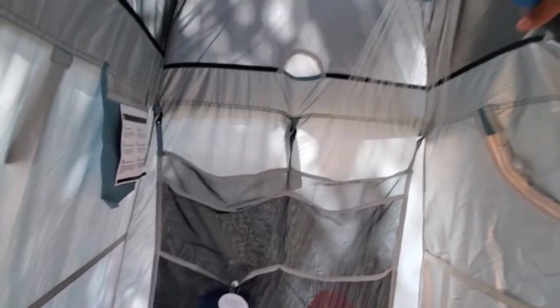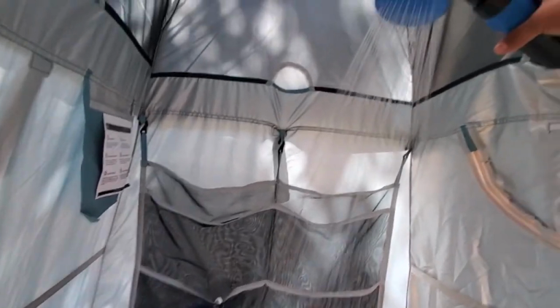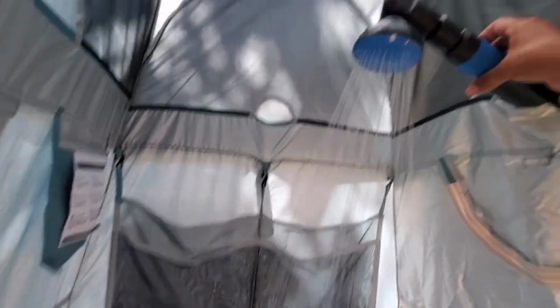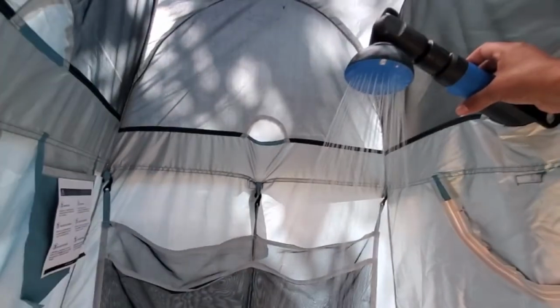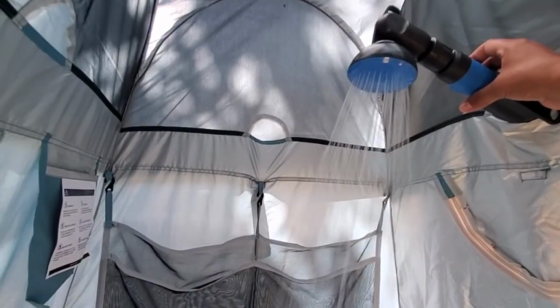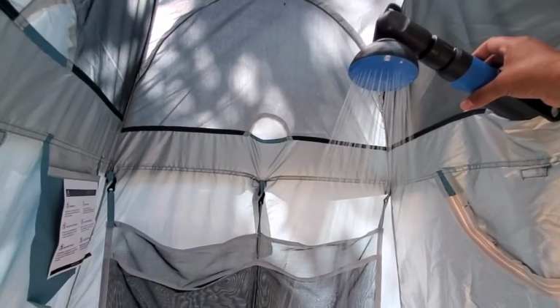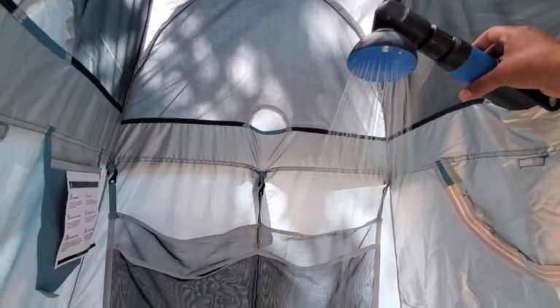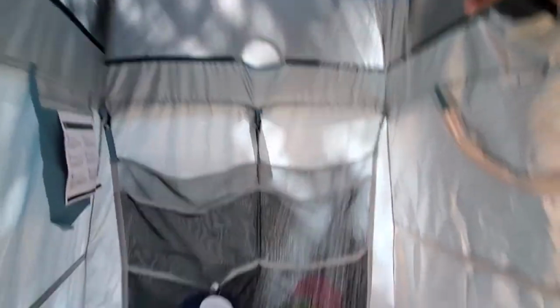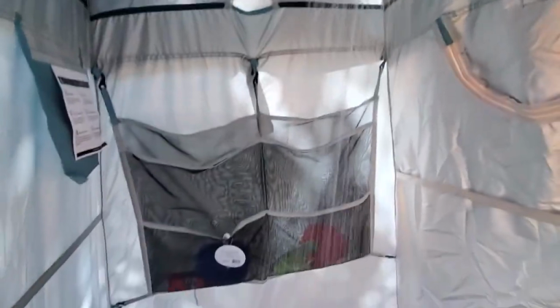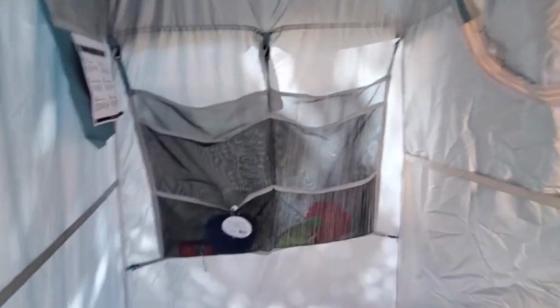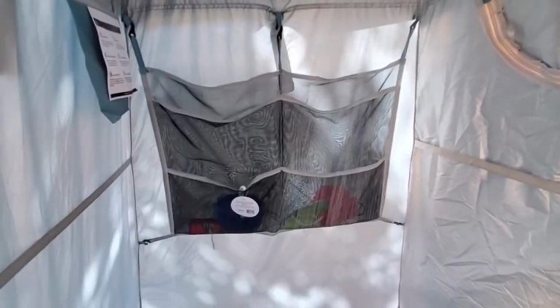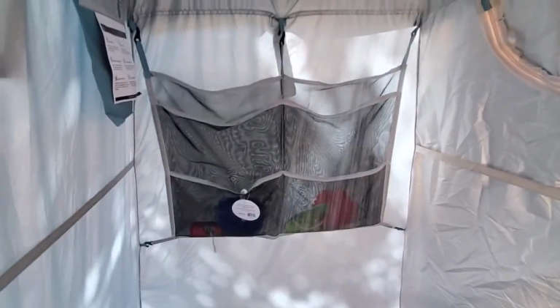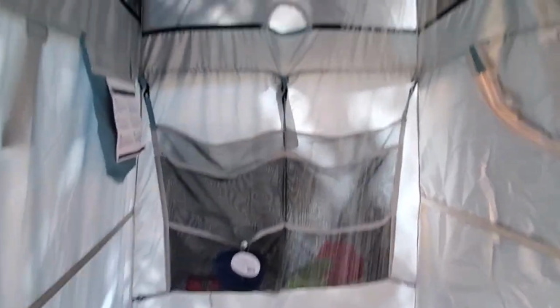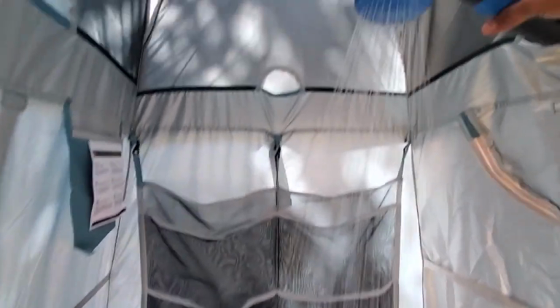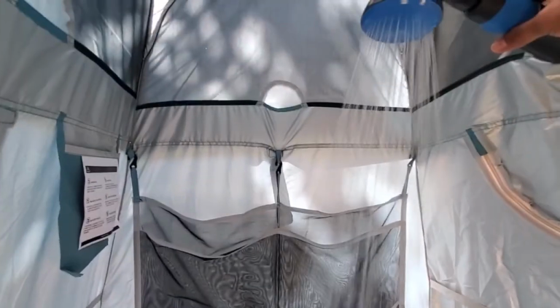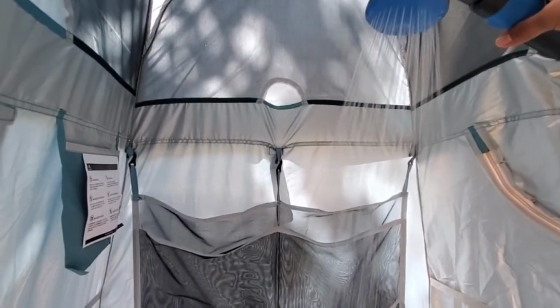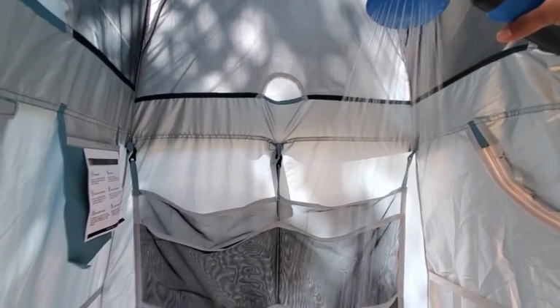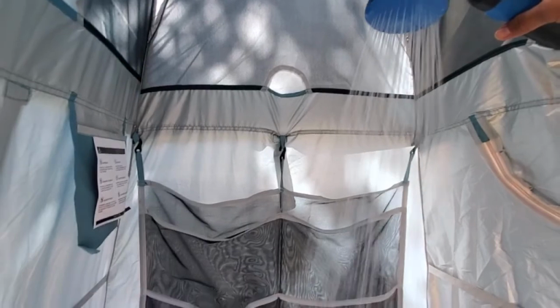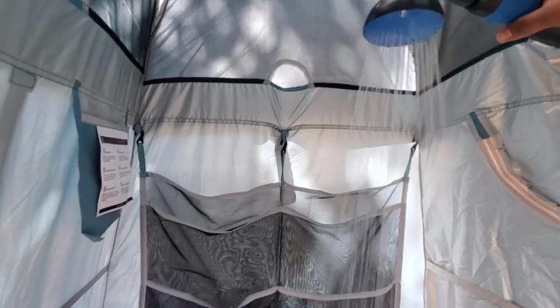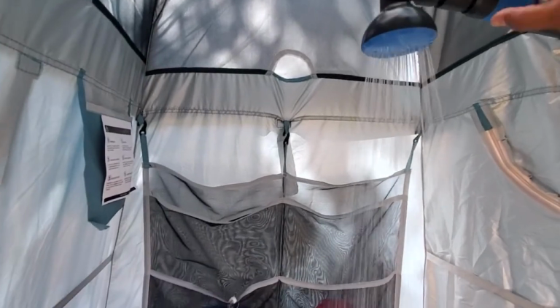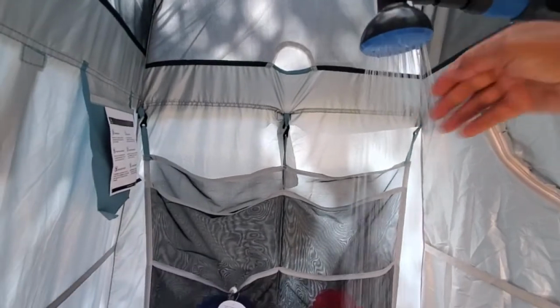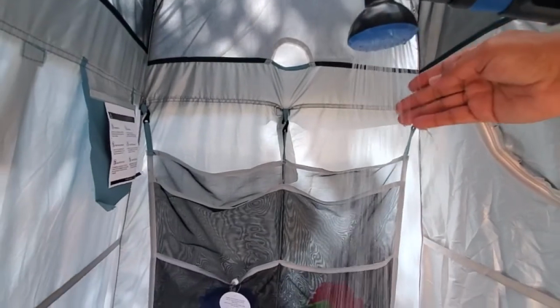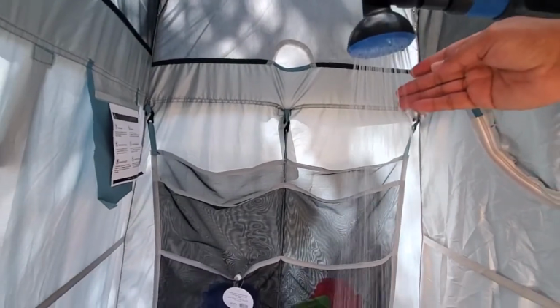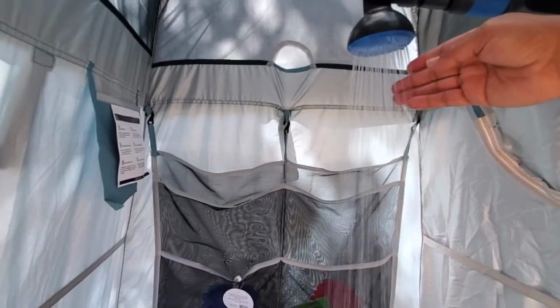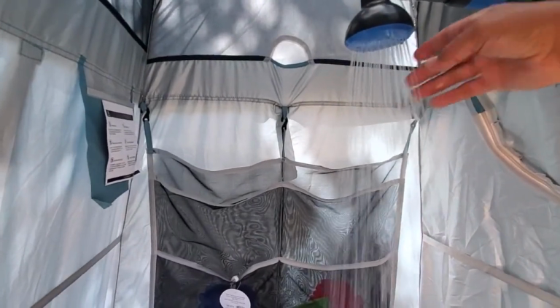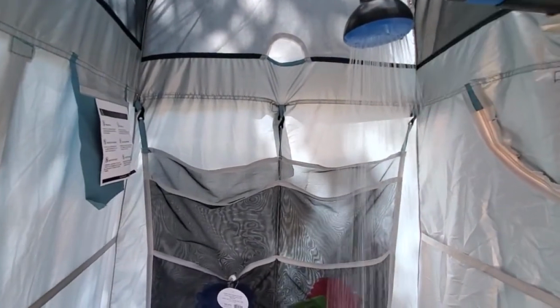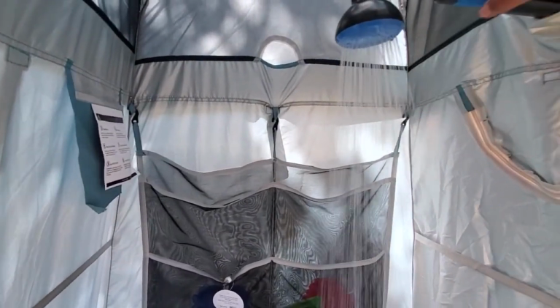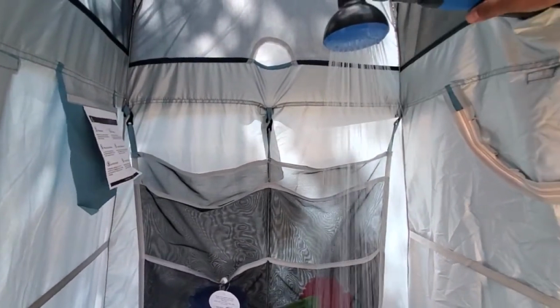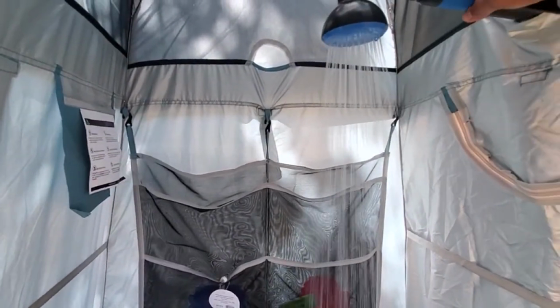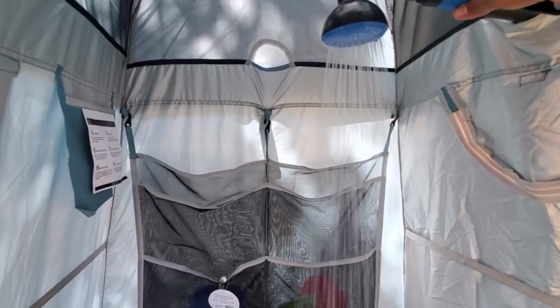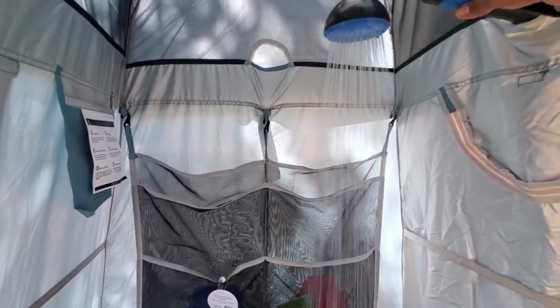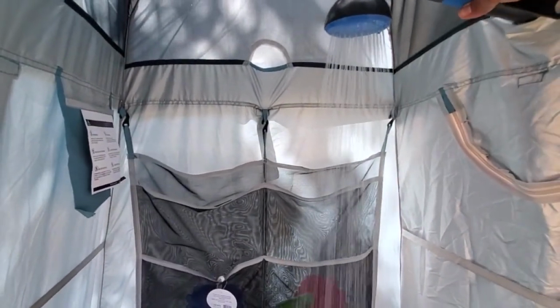It's like a regular shower. Hot — it's amazing, we love it!